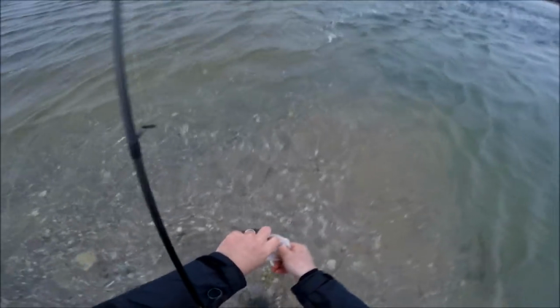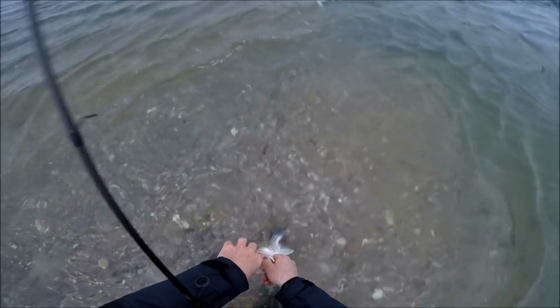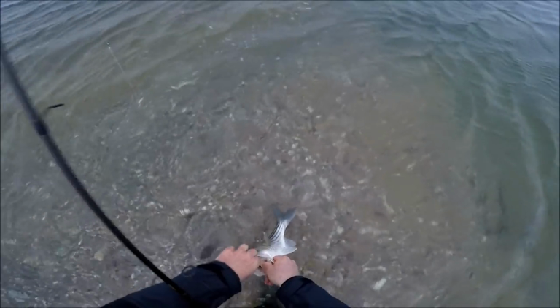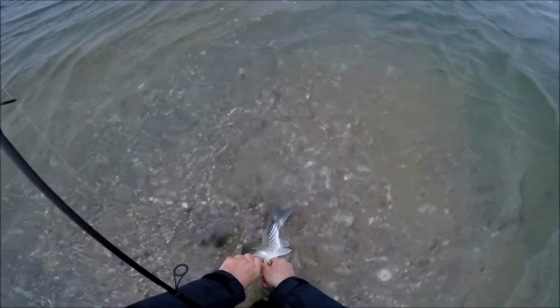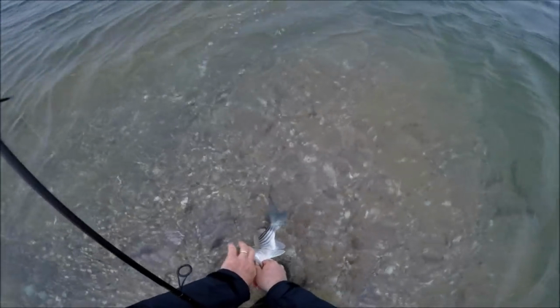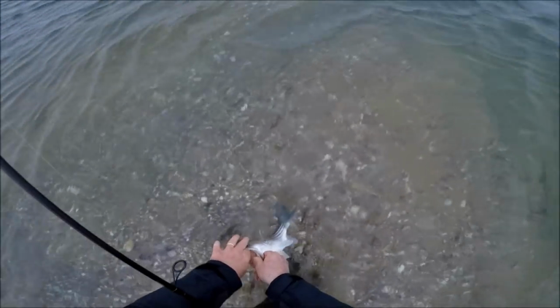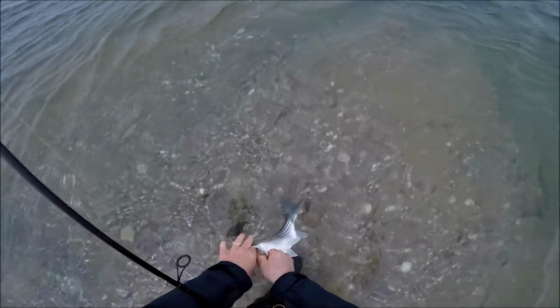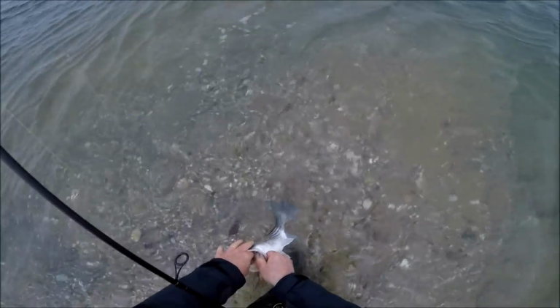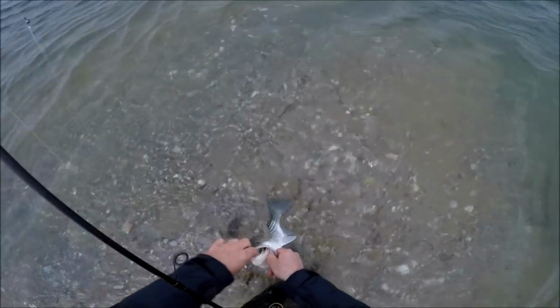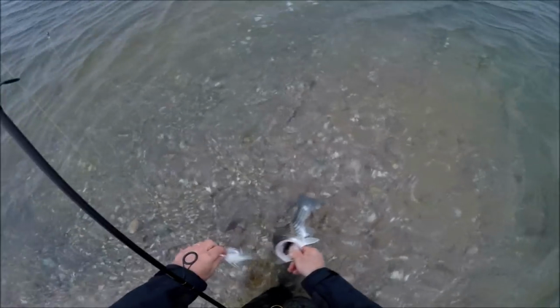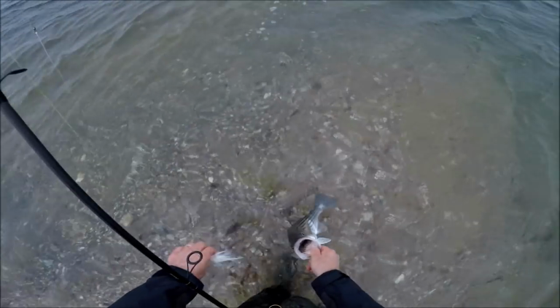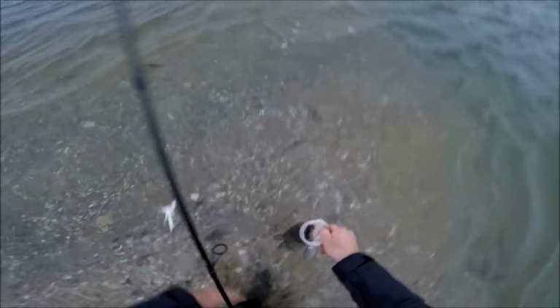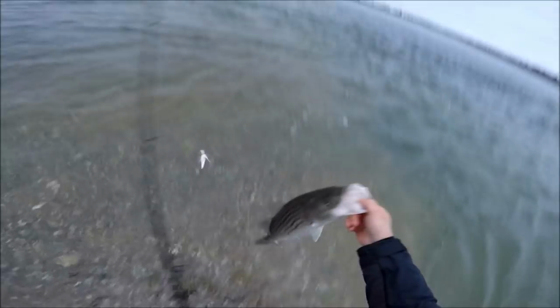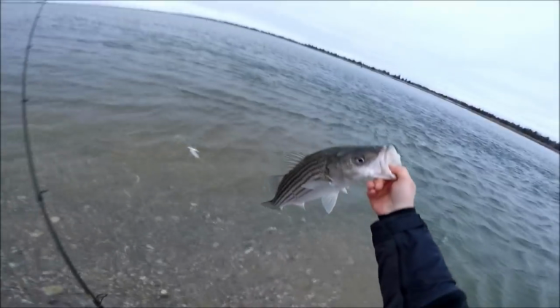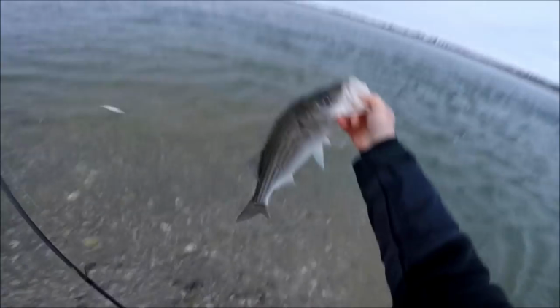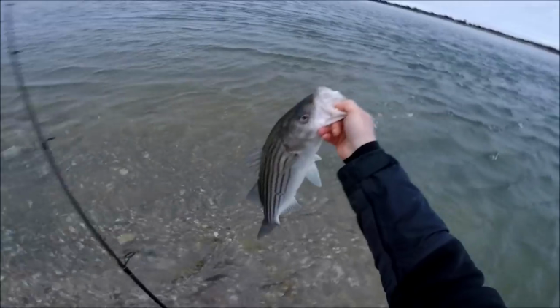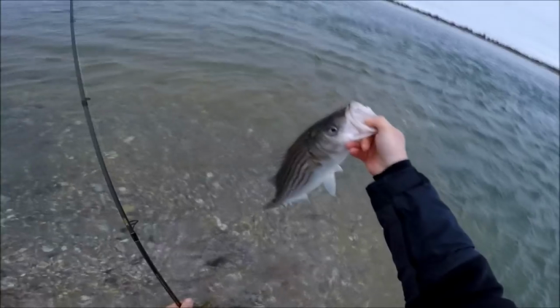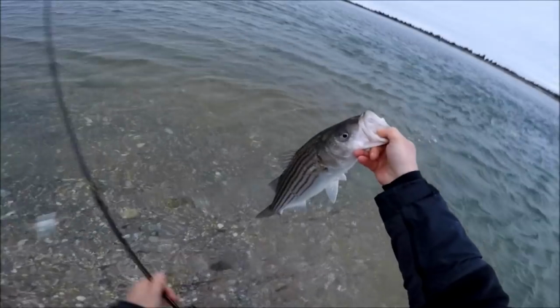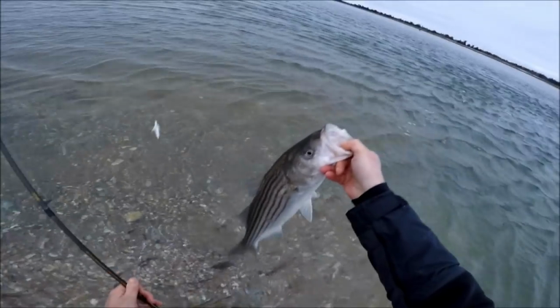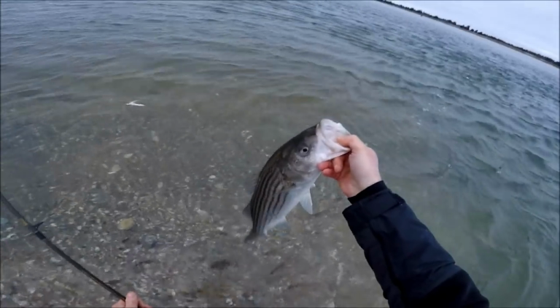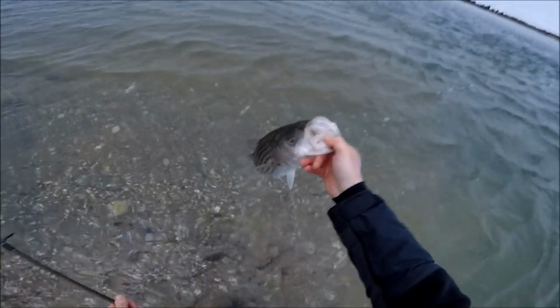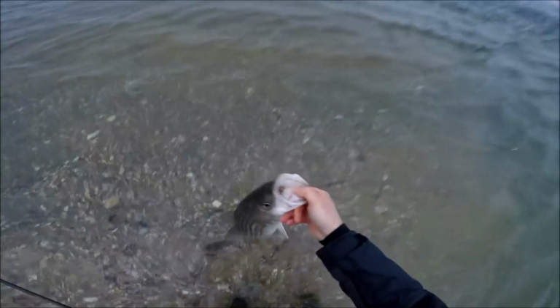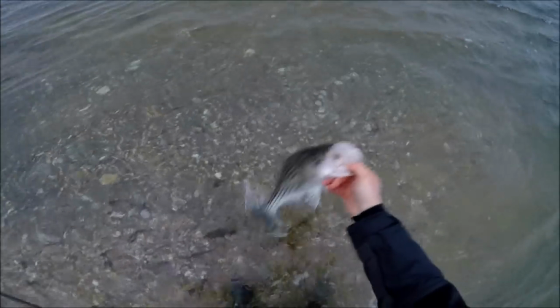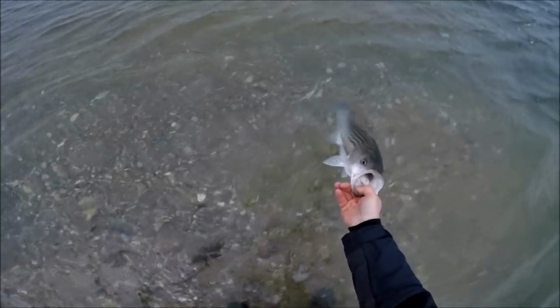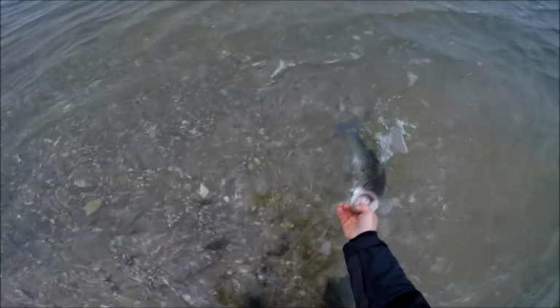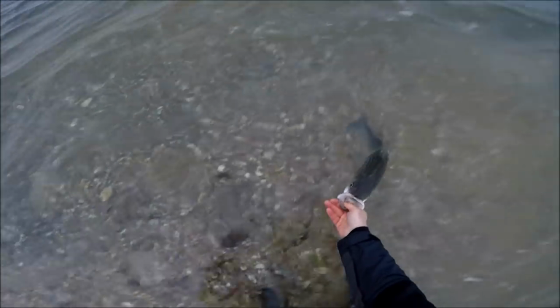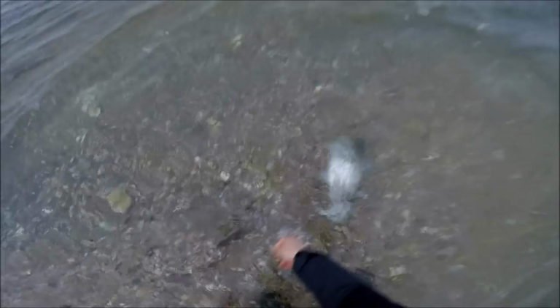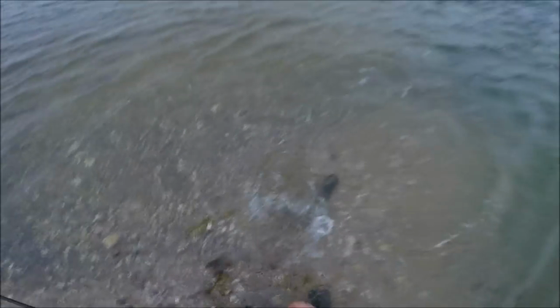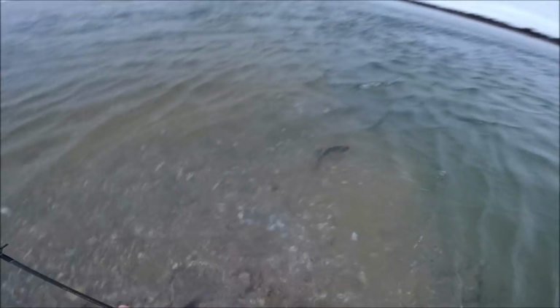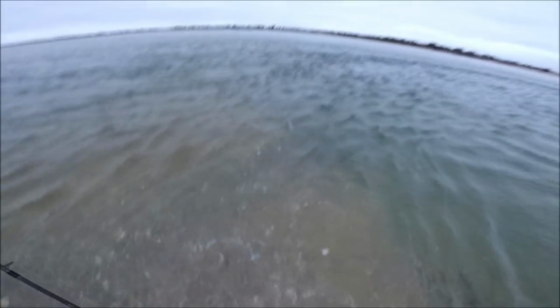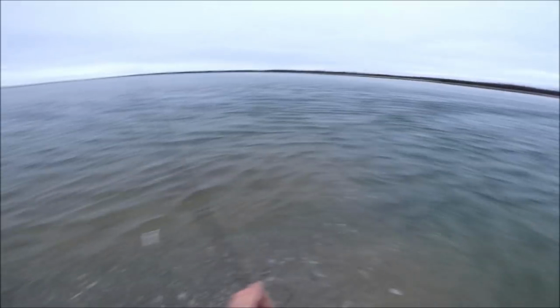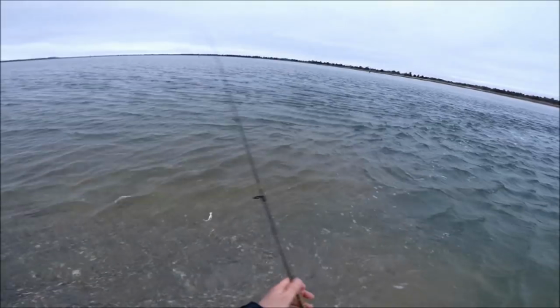Here comes the rough stuff. It's quite fishable, but it's nasty conditions — just nothing, not even a touch. Just could not get a hit.